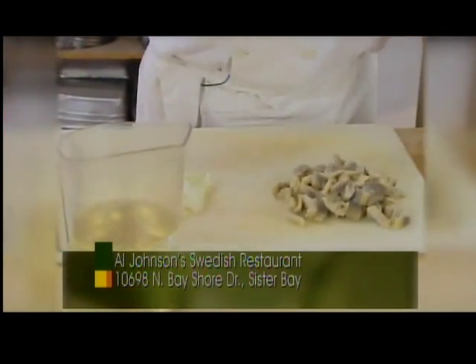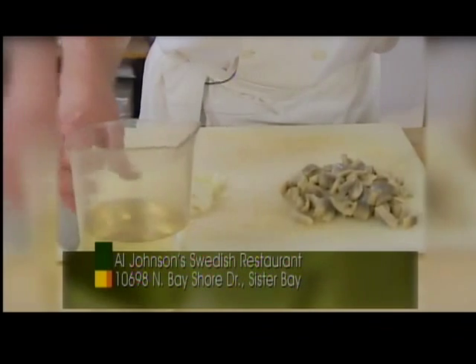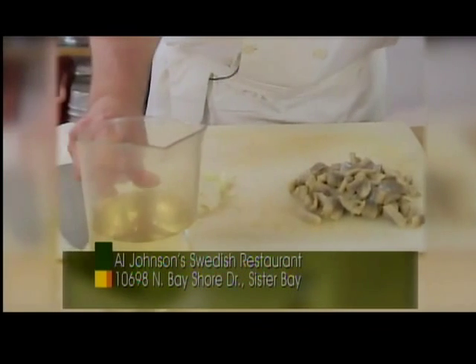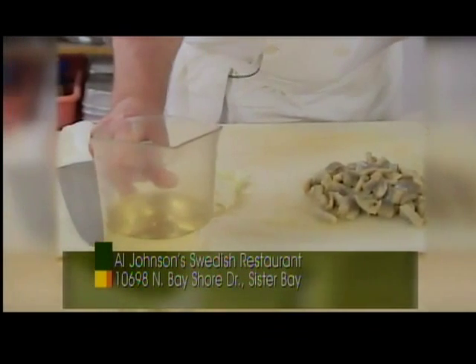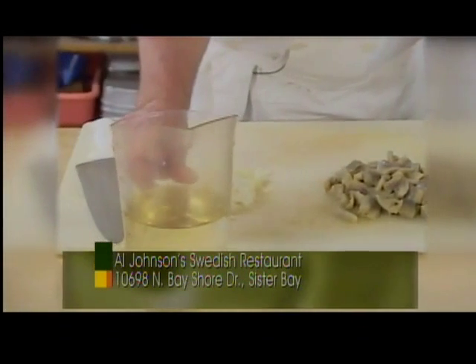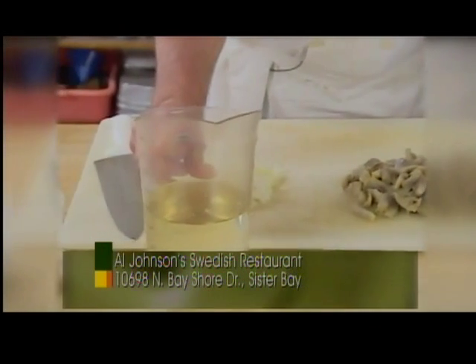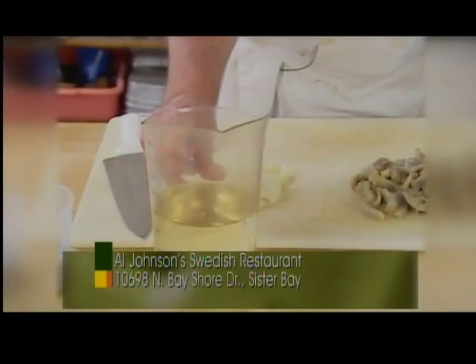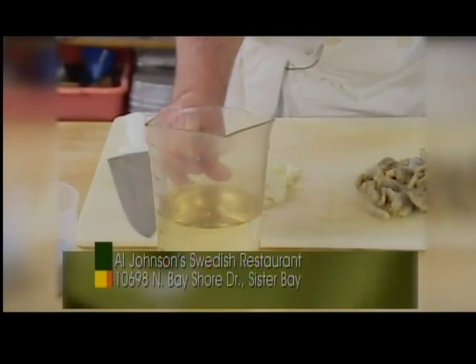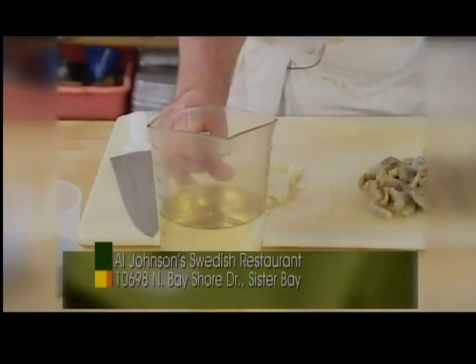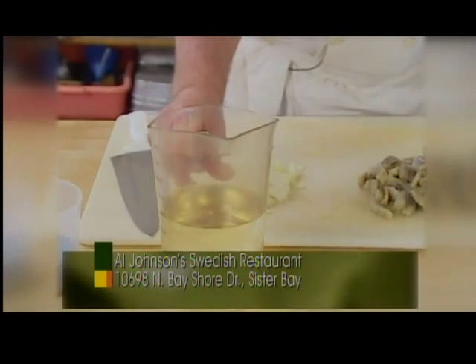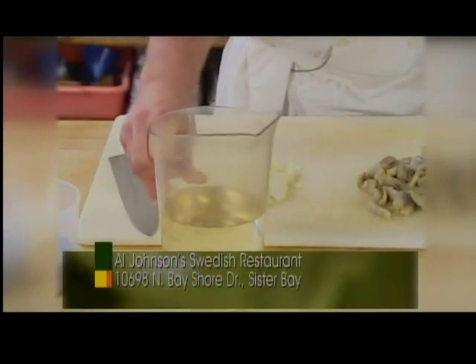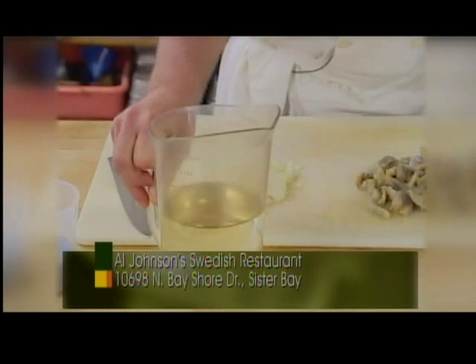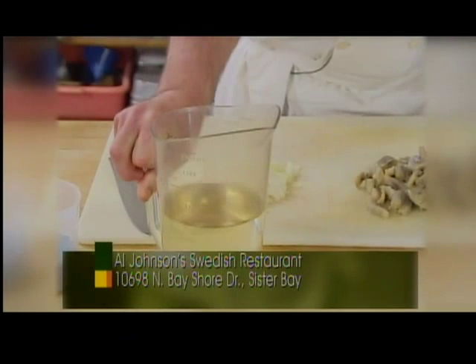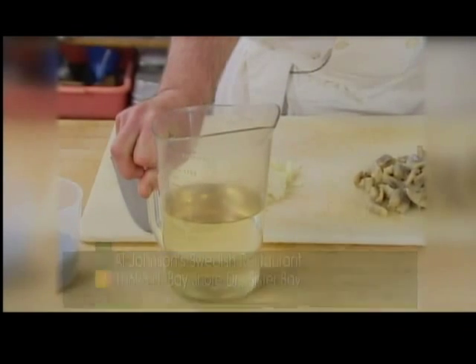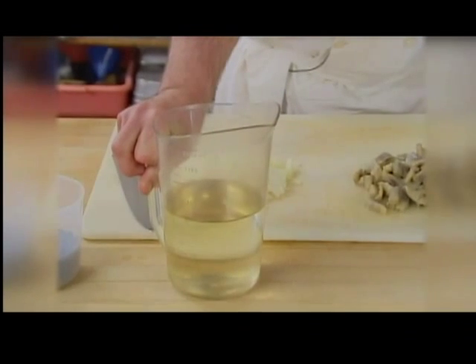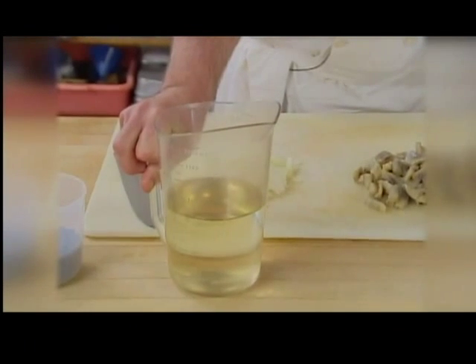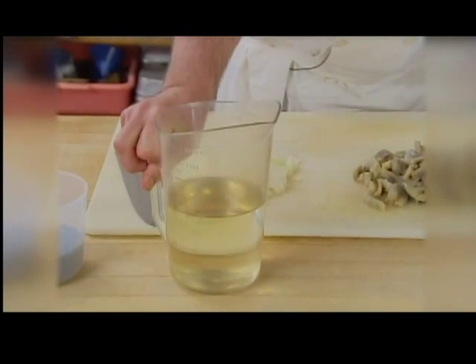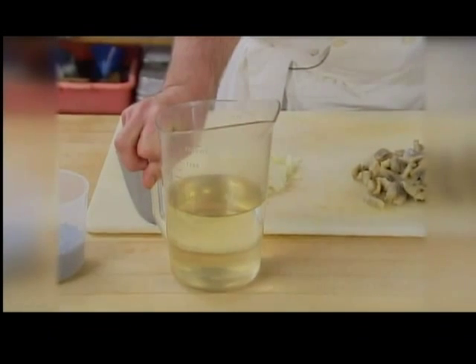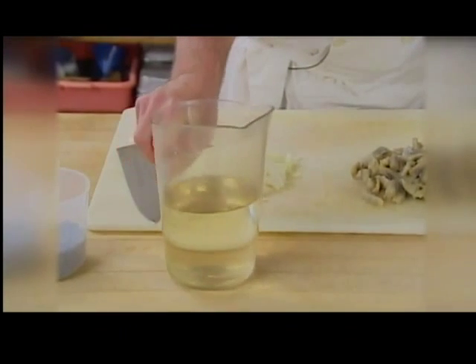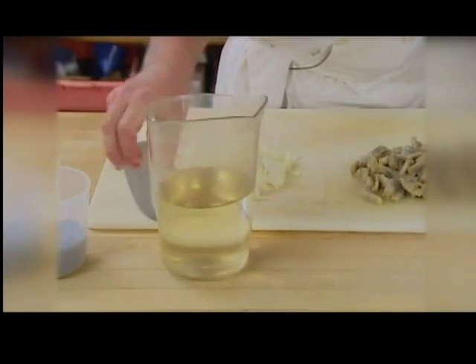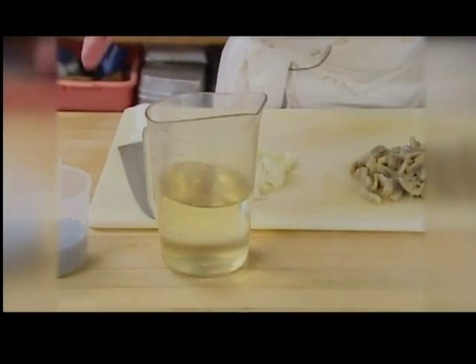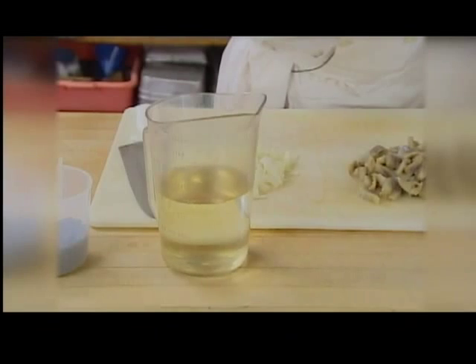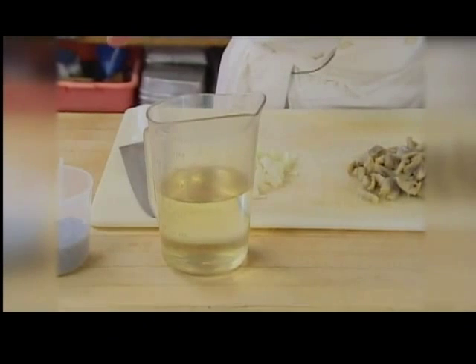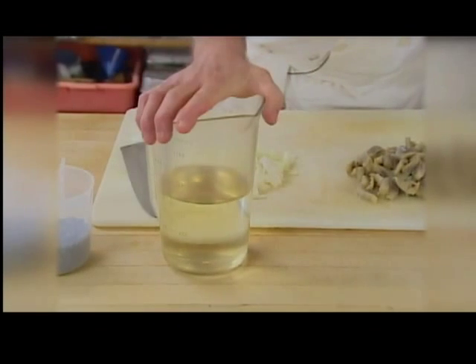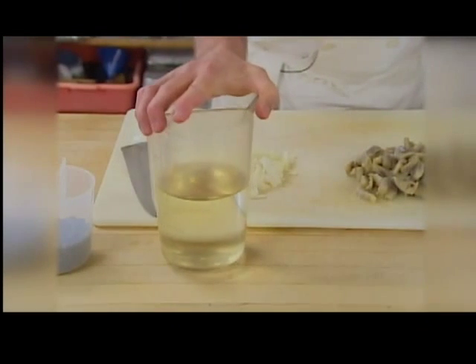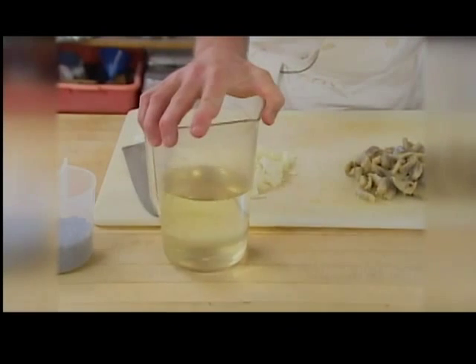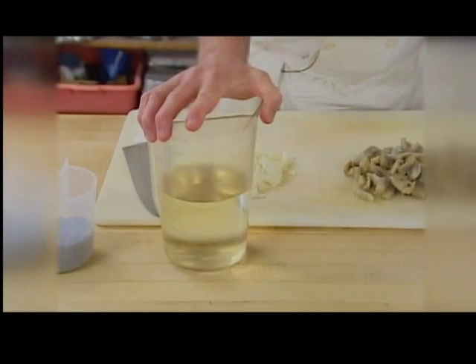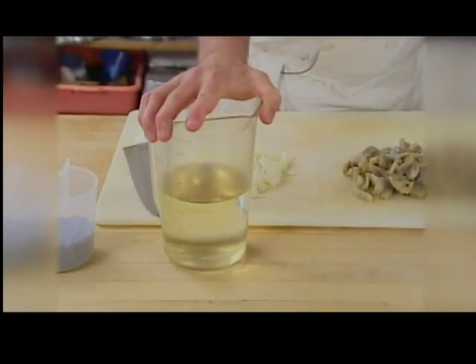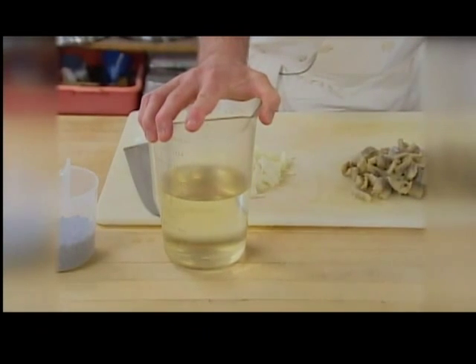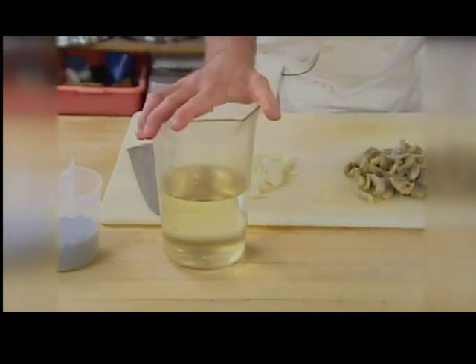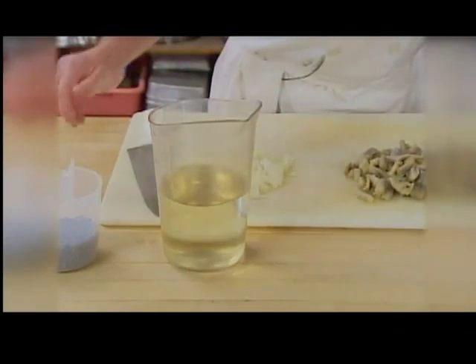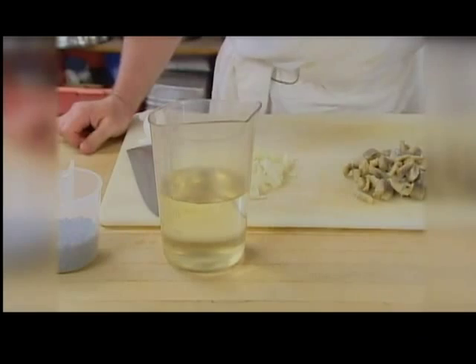This is a simple sugar. I mixed this earlier in the week. How I mix it is 72 pounds of sugar to 6 gallons of vinegar. If you want to do it at home, that's a reduction of 12 pounds of sugar to 1 gallon of vinegar.